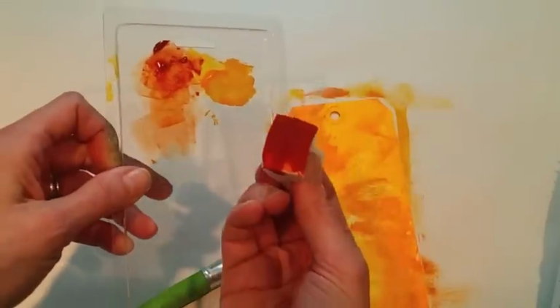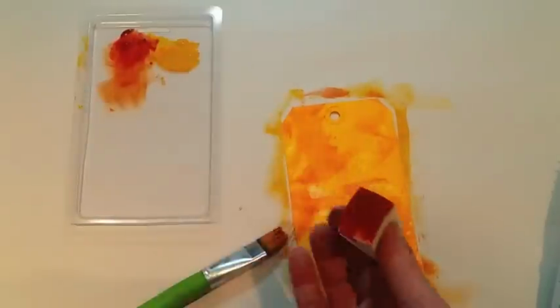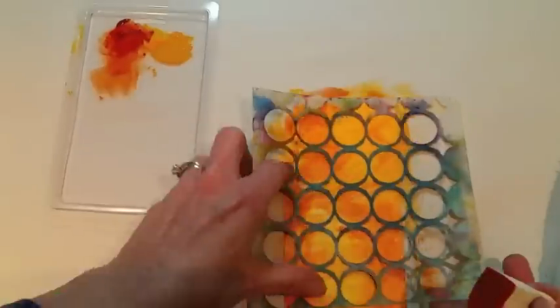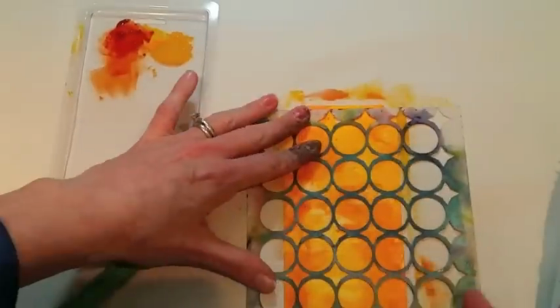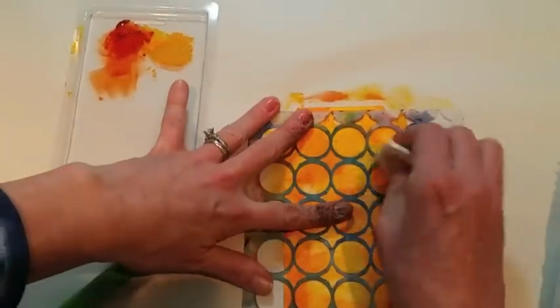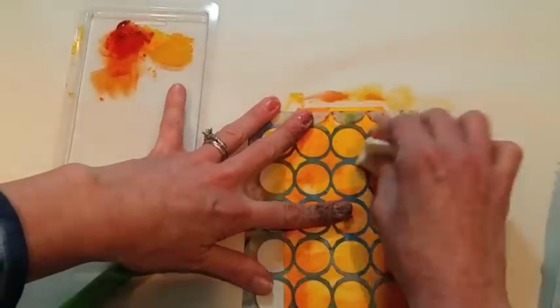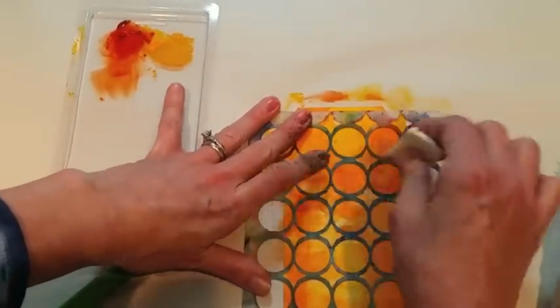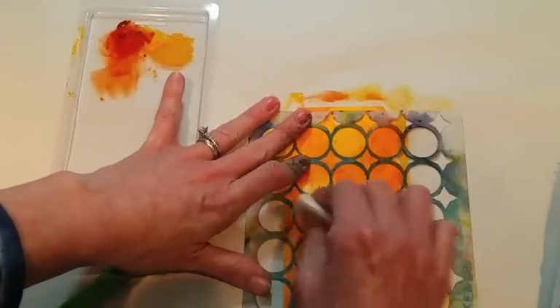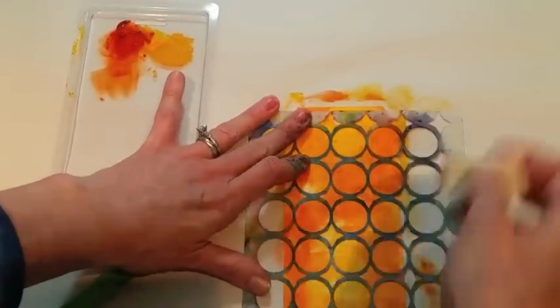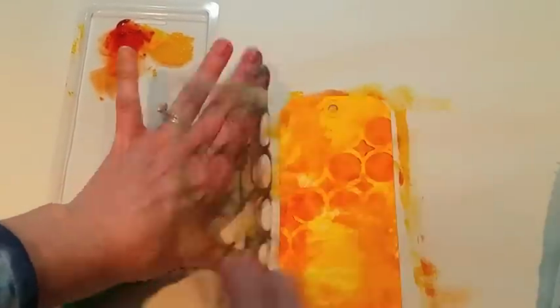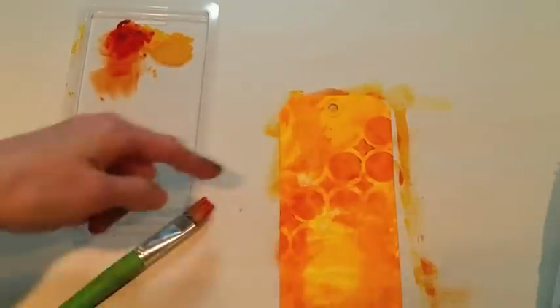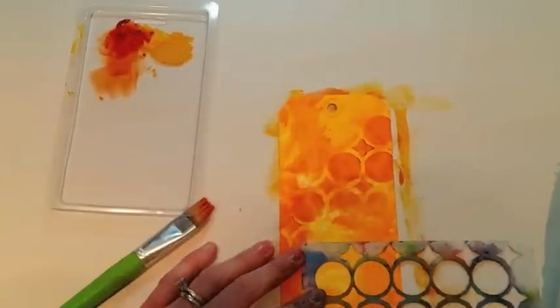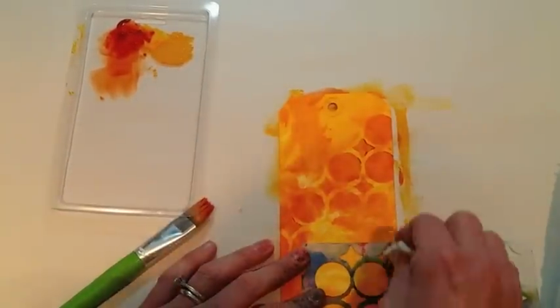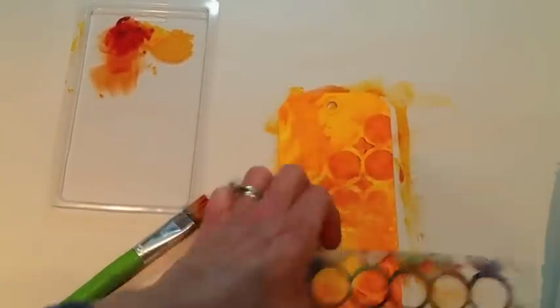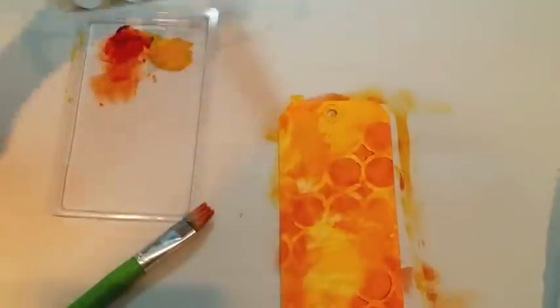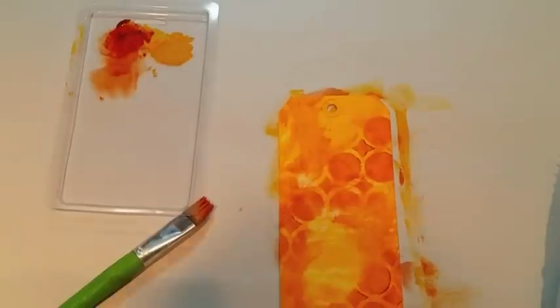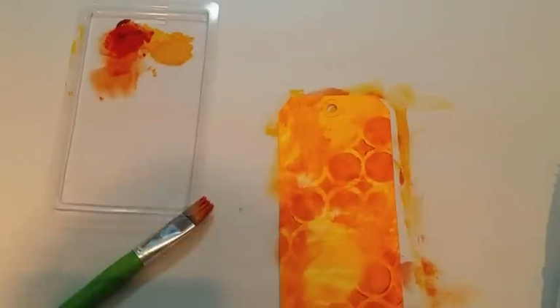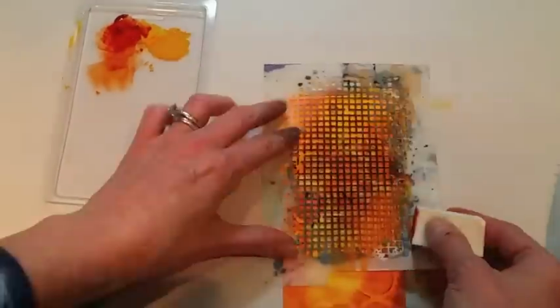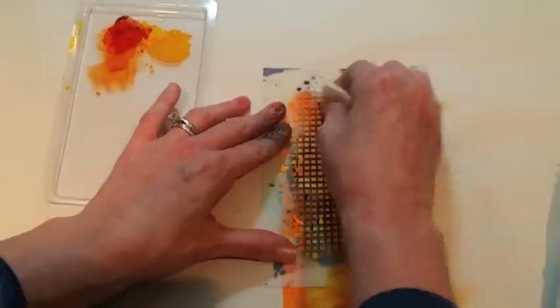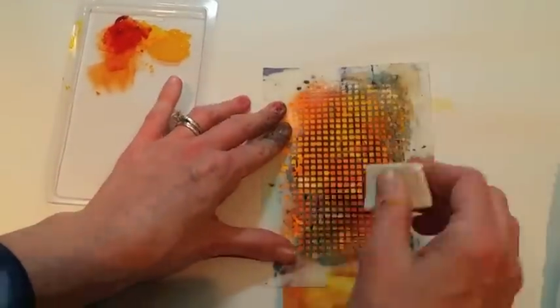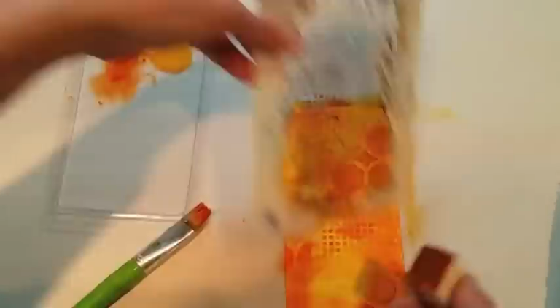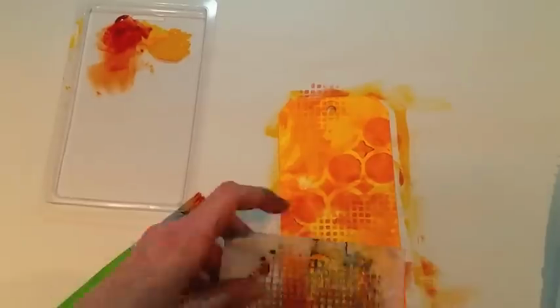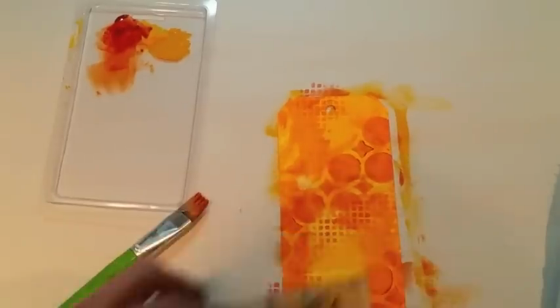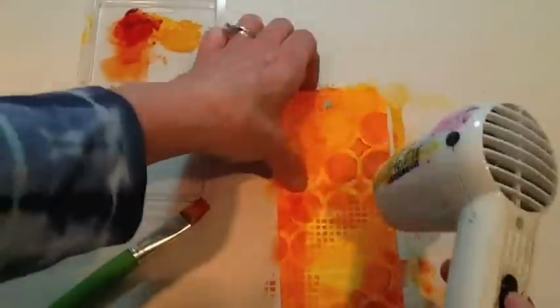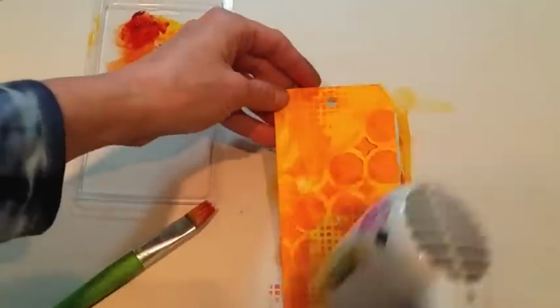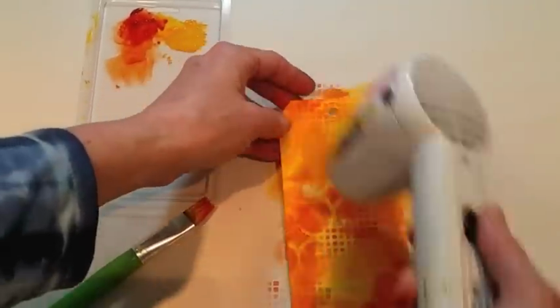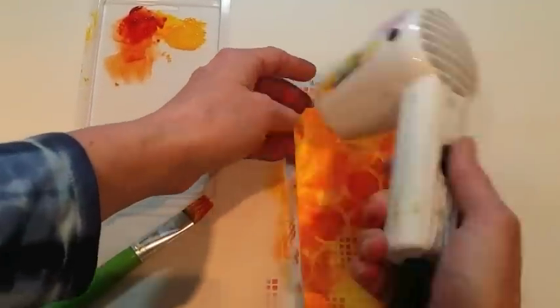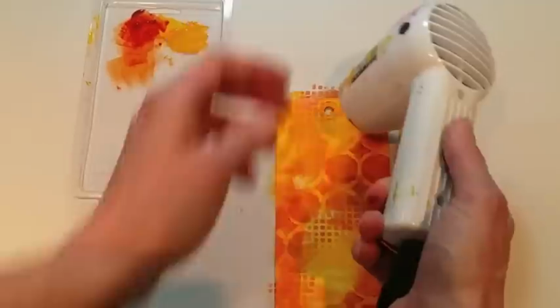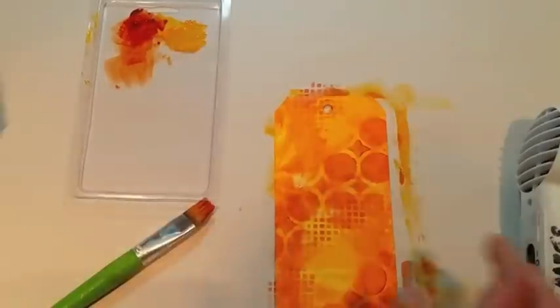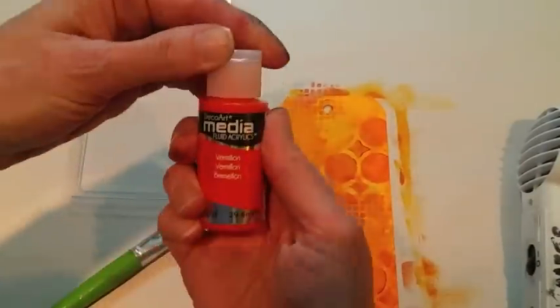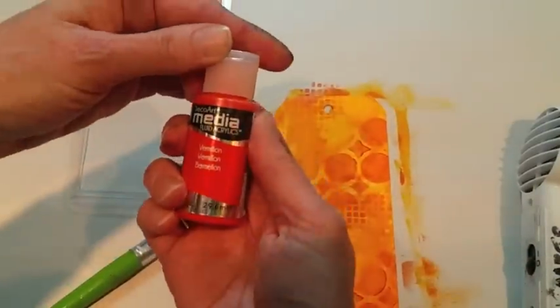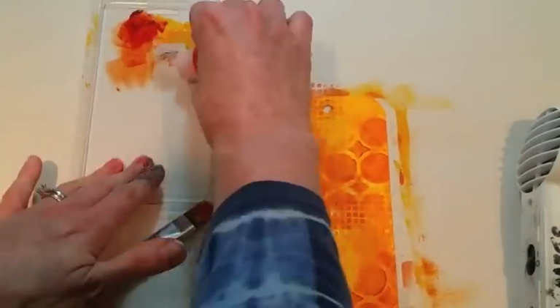Now I'm going to add some stenciling. I use the makeup wedge with paint with a minimum of paint, because too much will seep underneath the stencil edges. Always careful to dry in between layers.